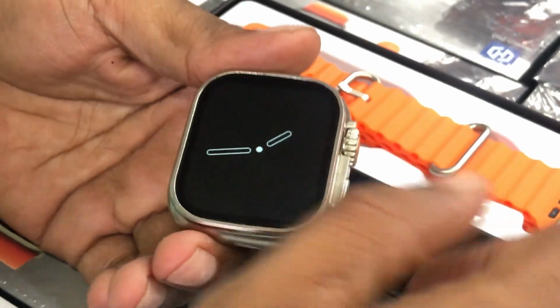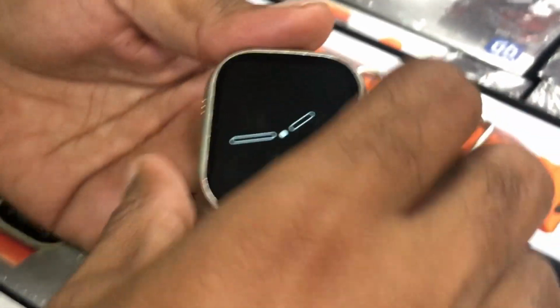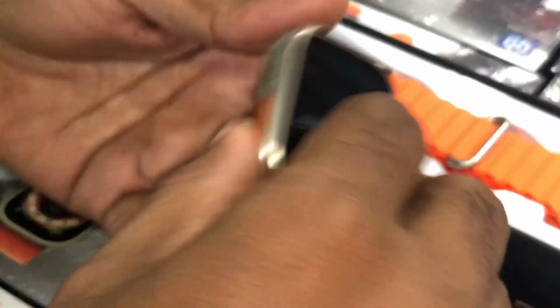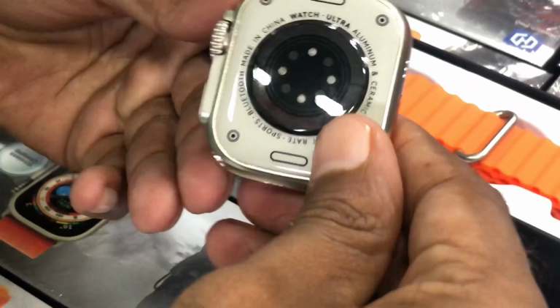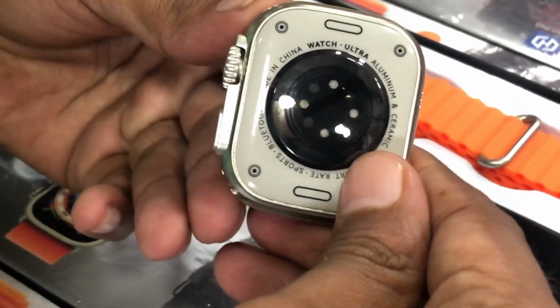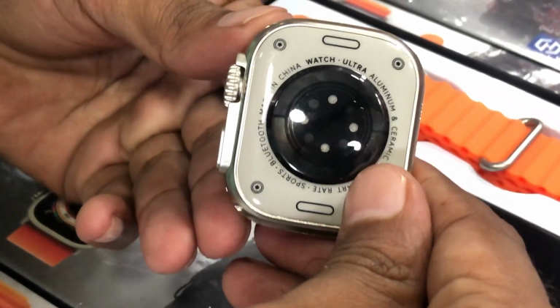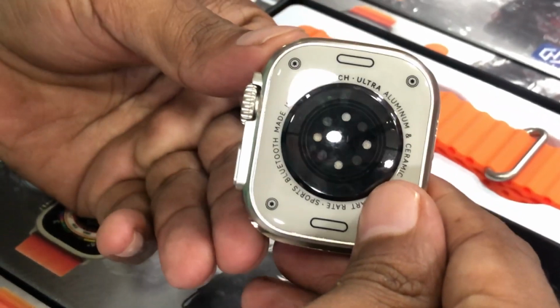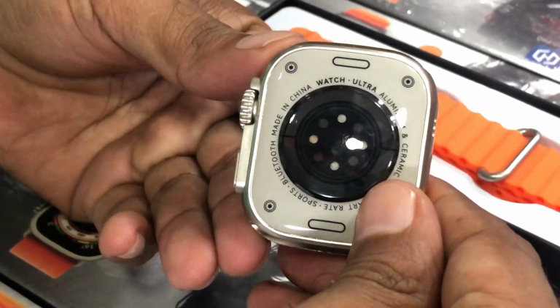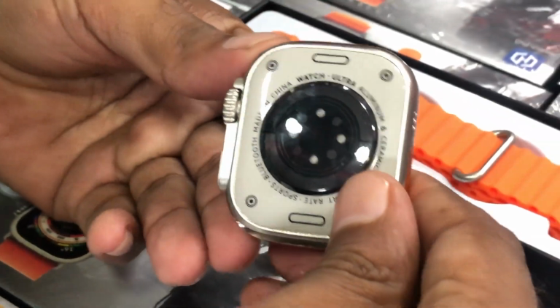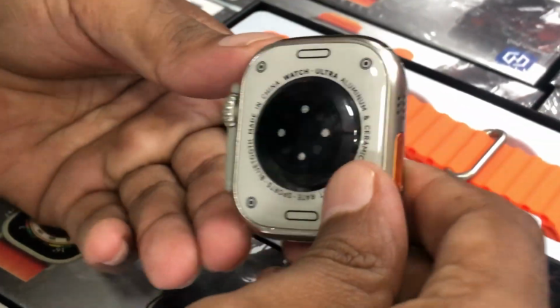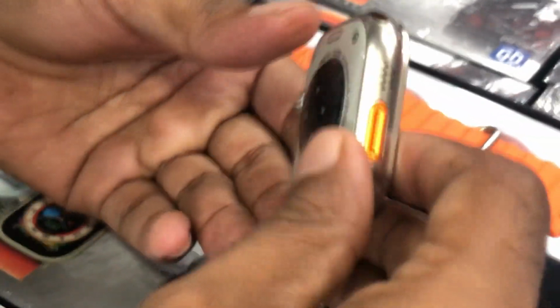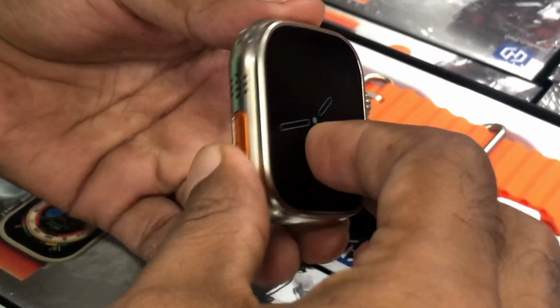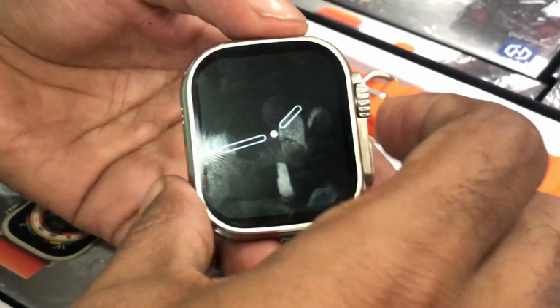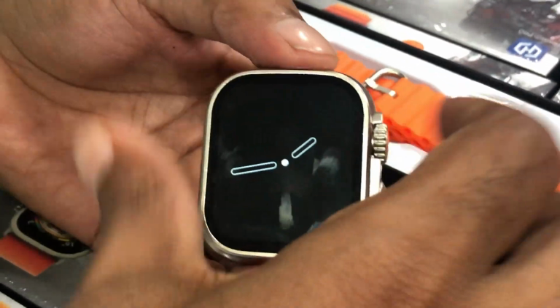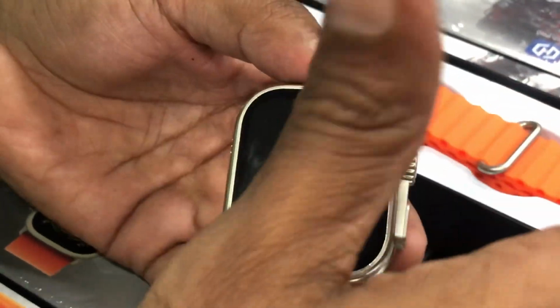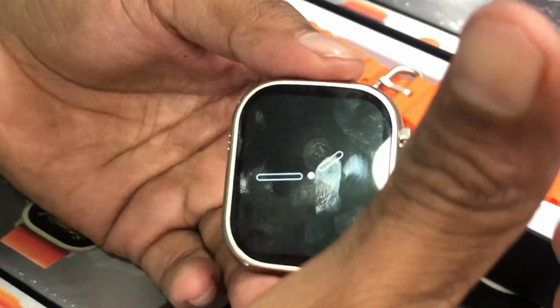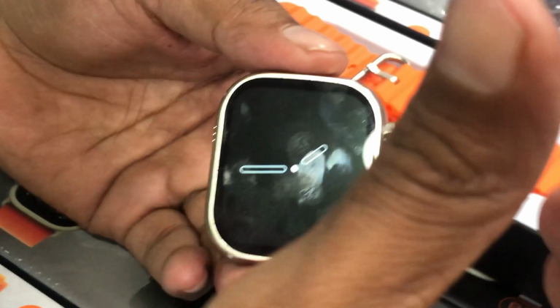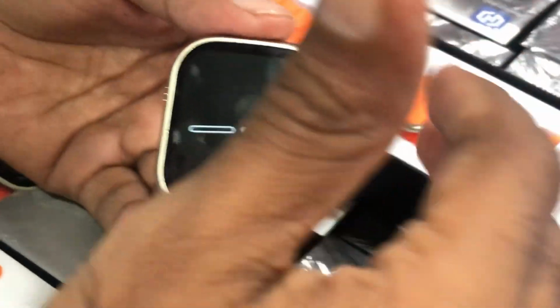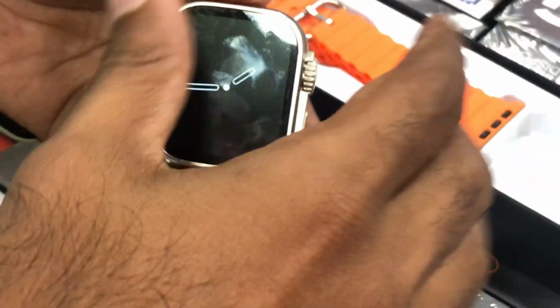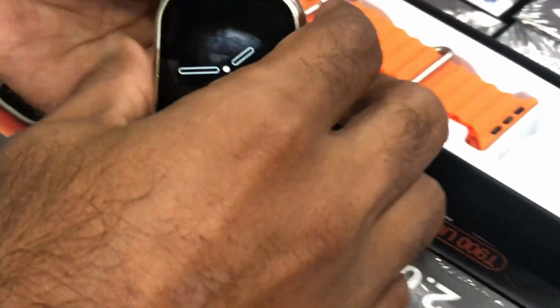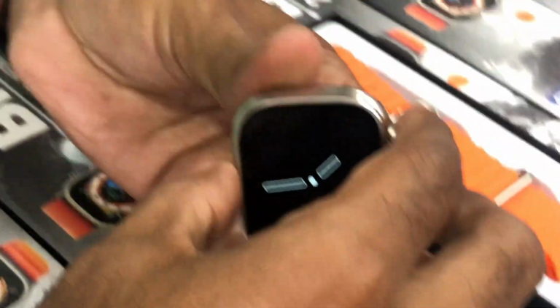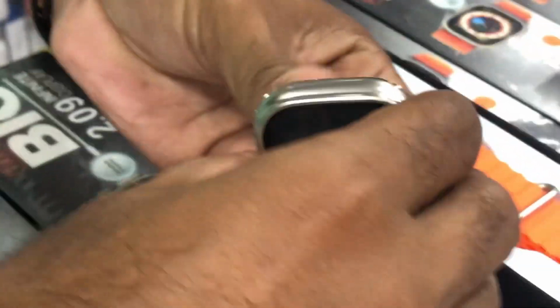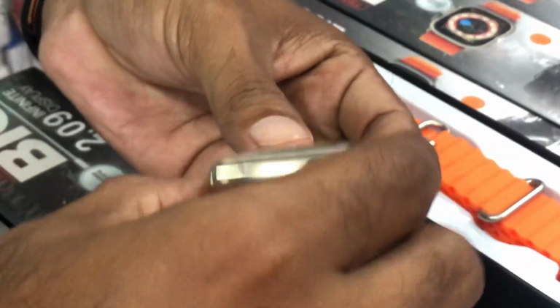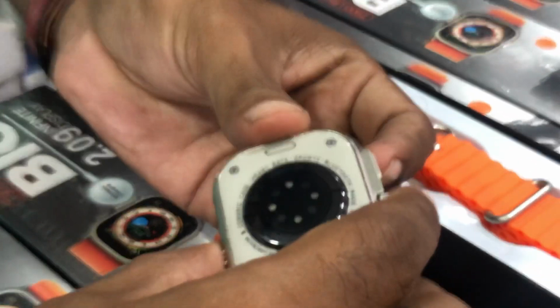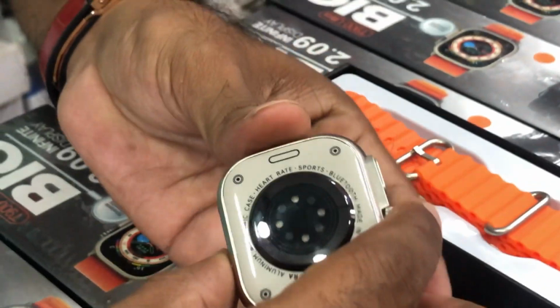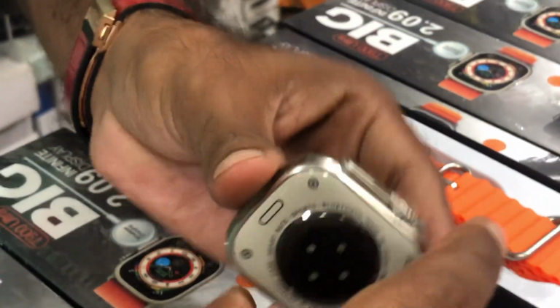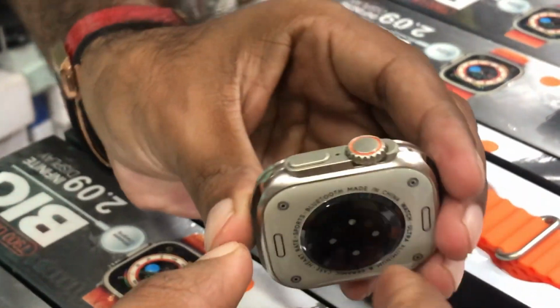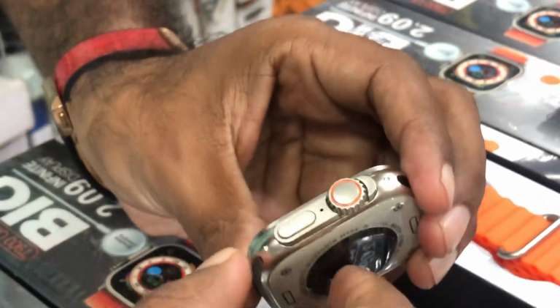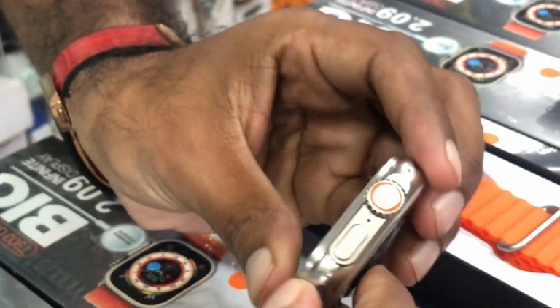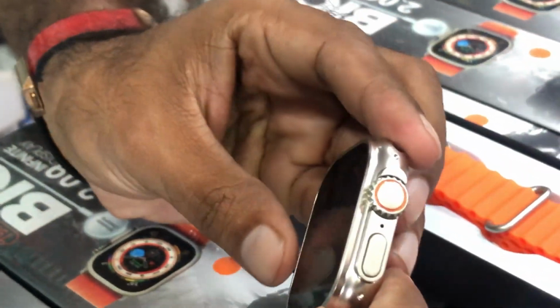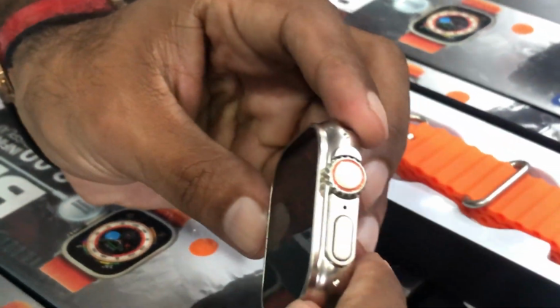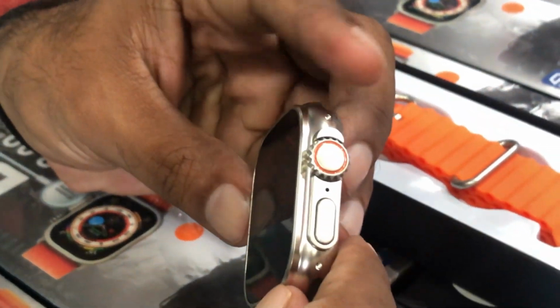This is a top model — it has a full display and it's a metal finish.